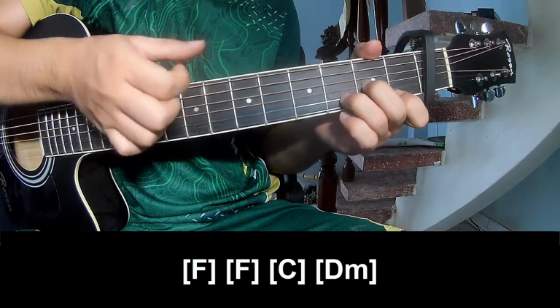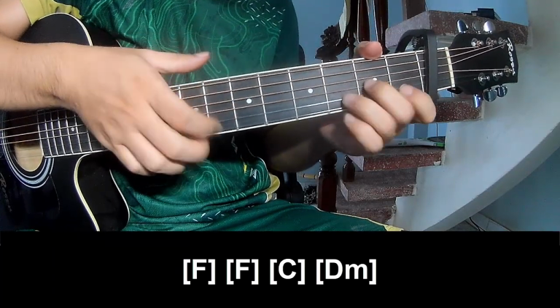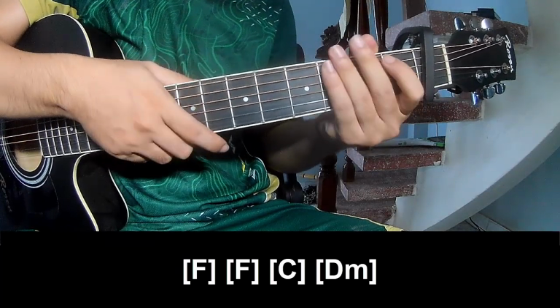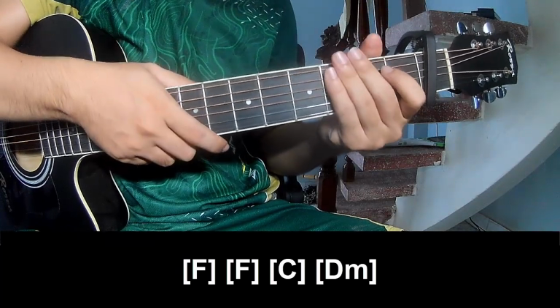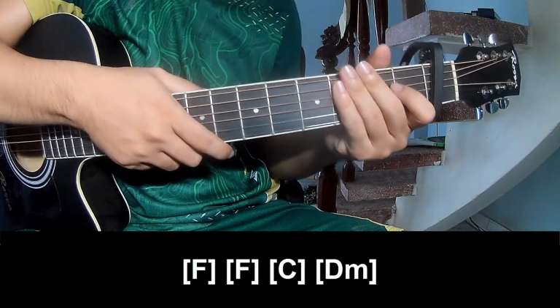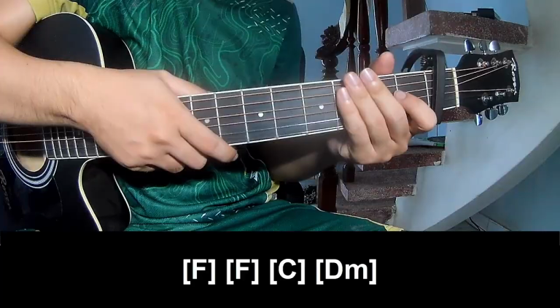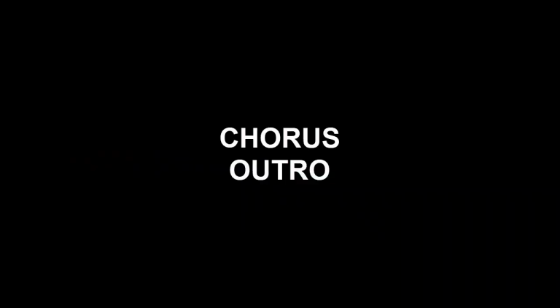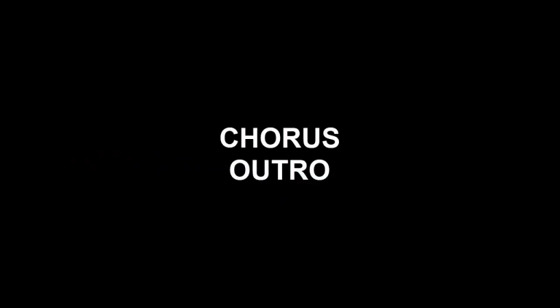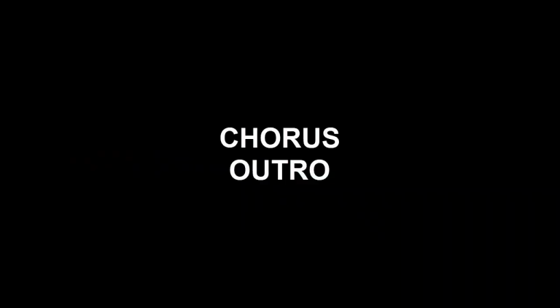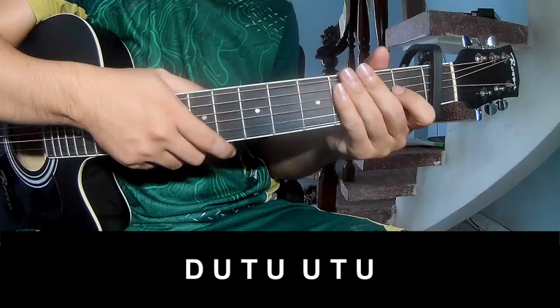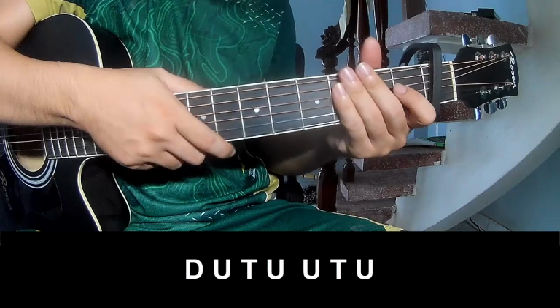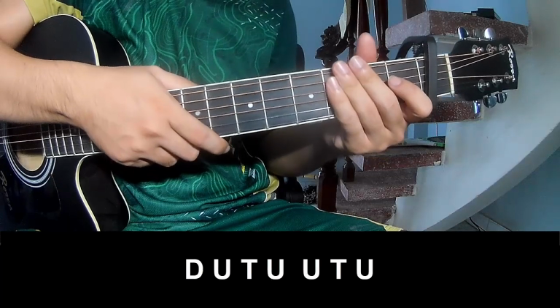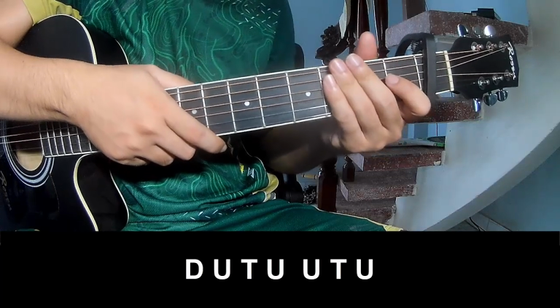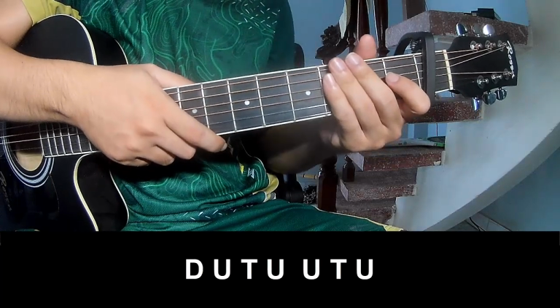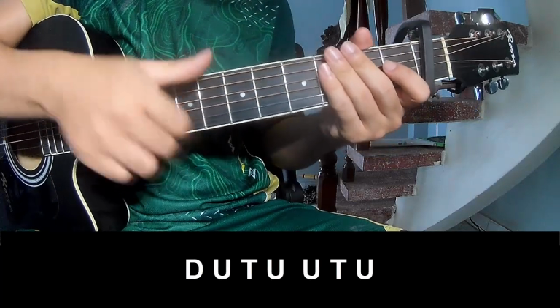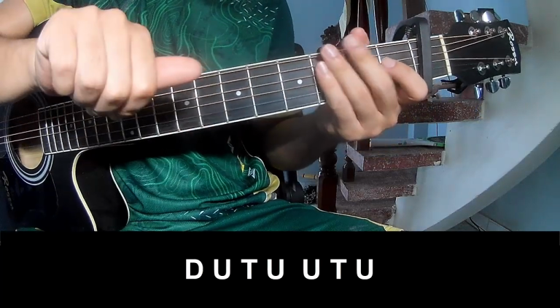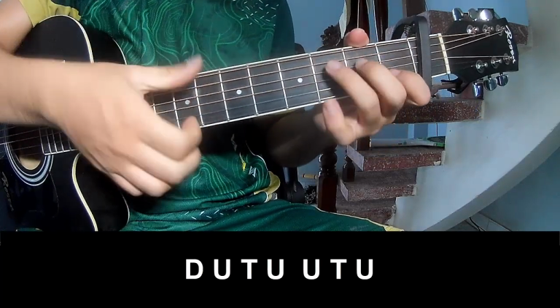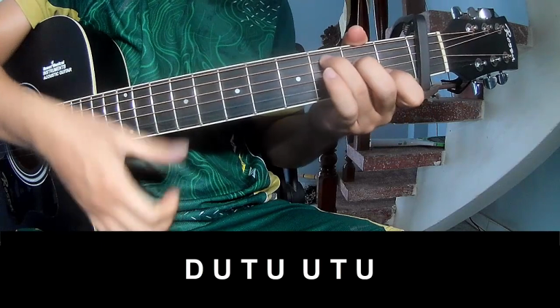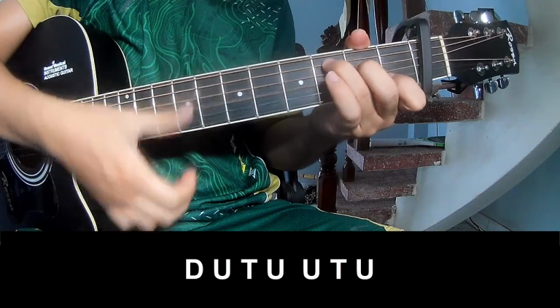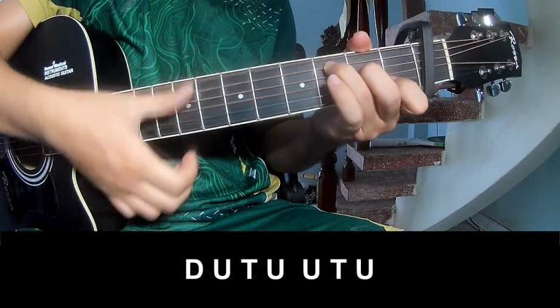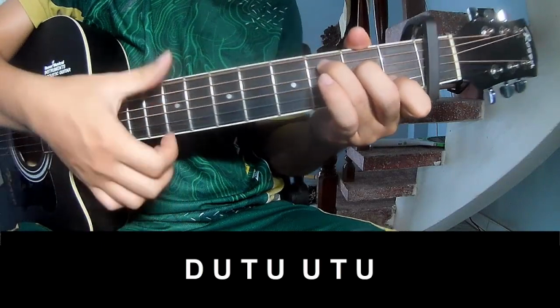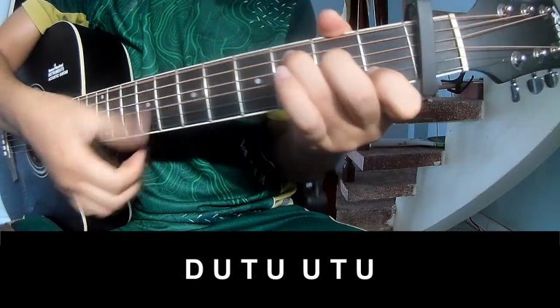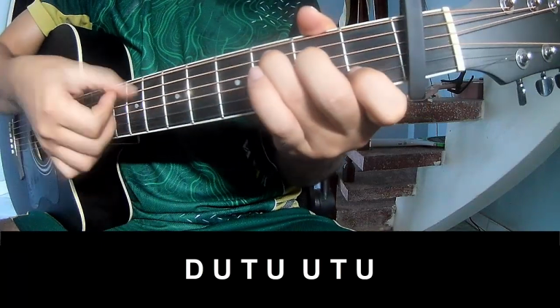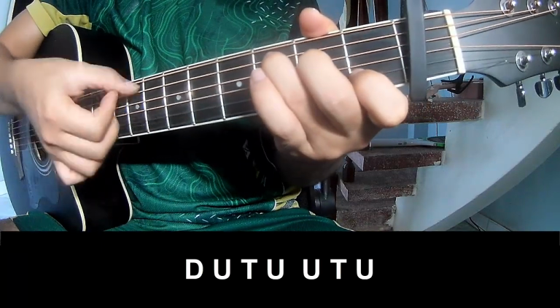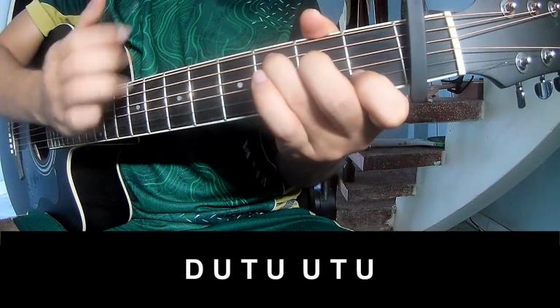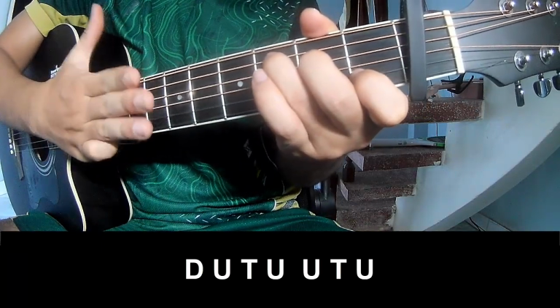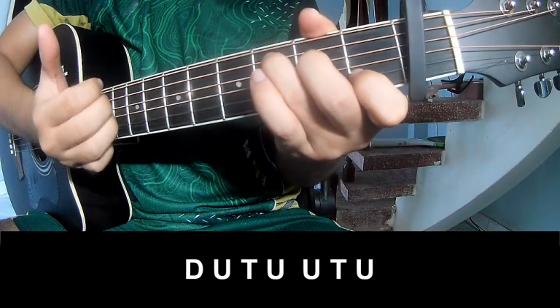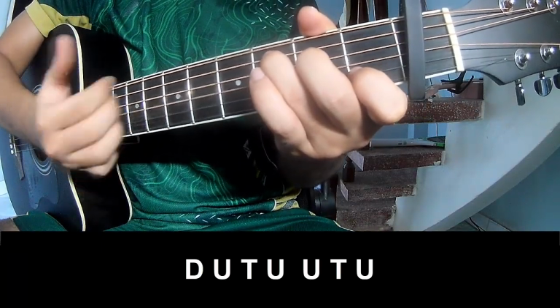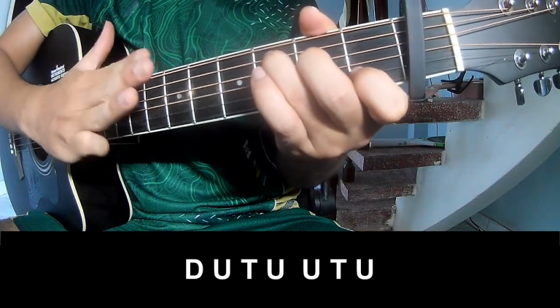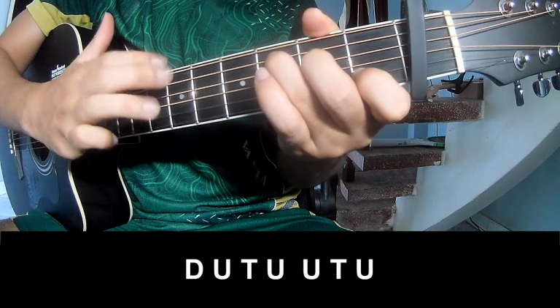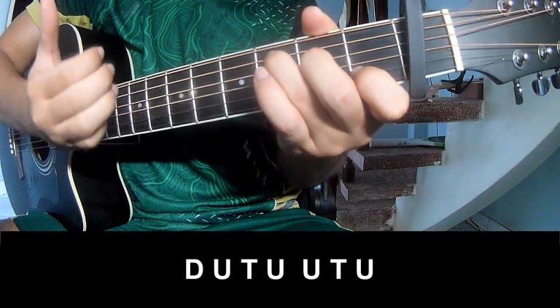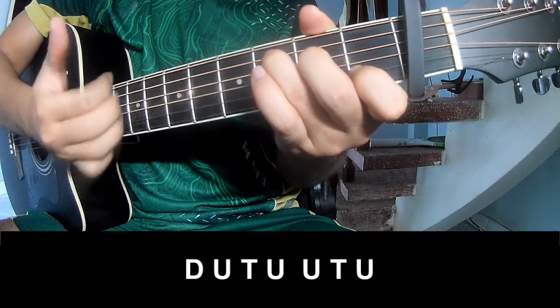And to hit this strum in the same way for Dread. To the chorus and outro, play down, down, down, down, up, up, up, and down, down — one, two, three, down.